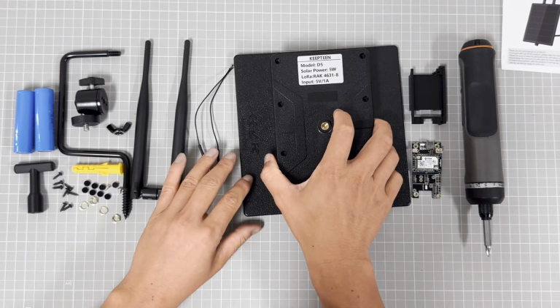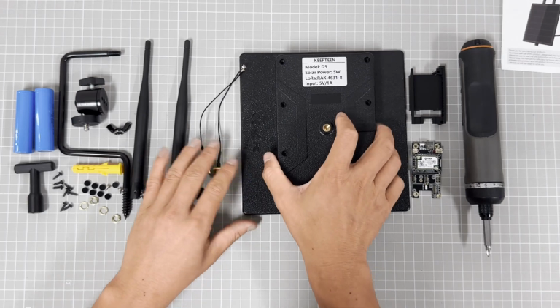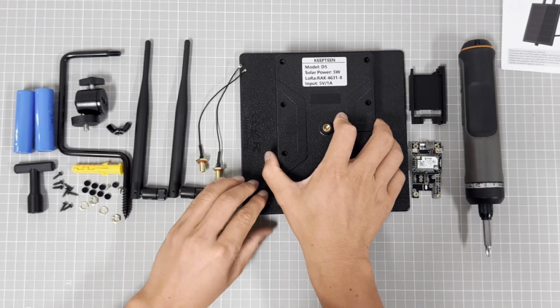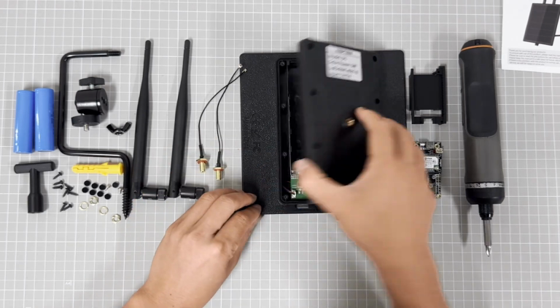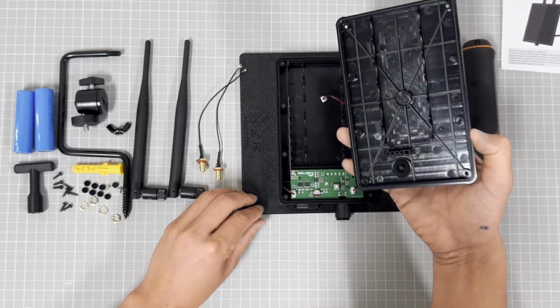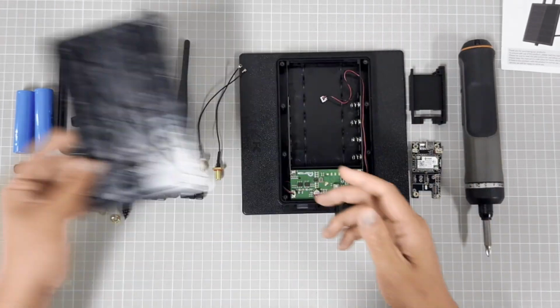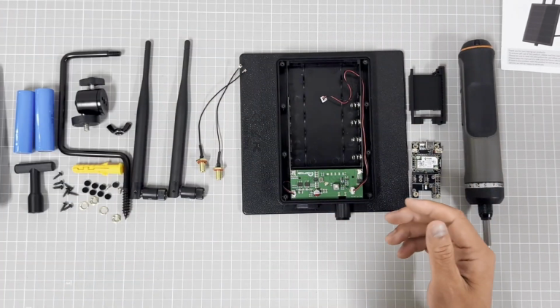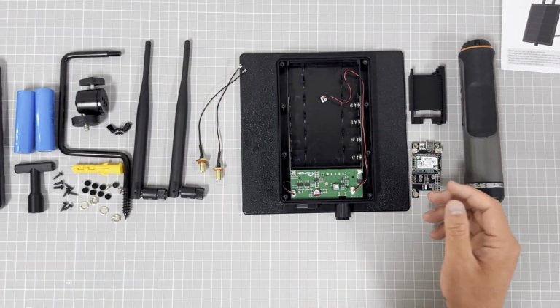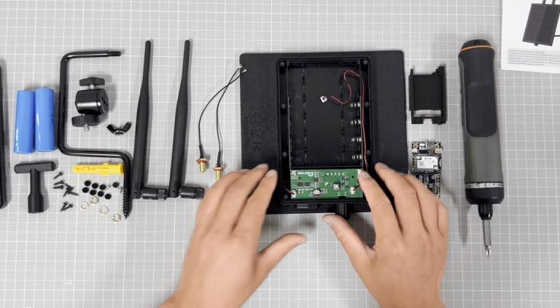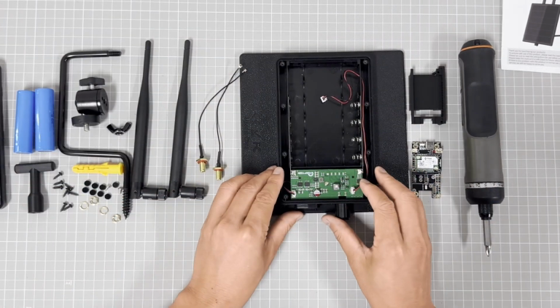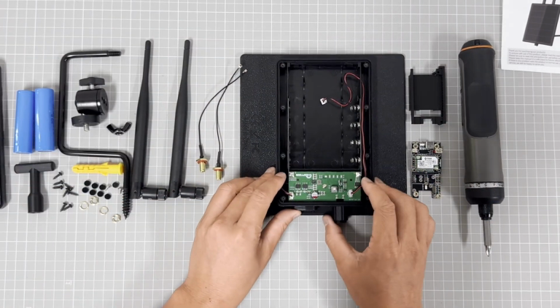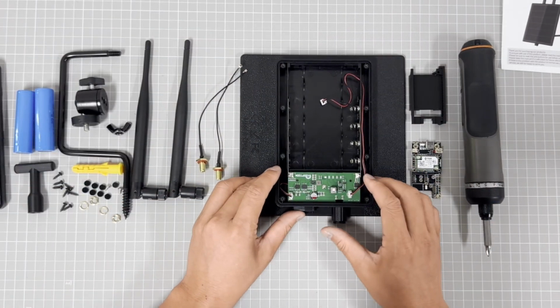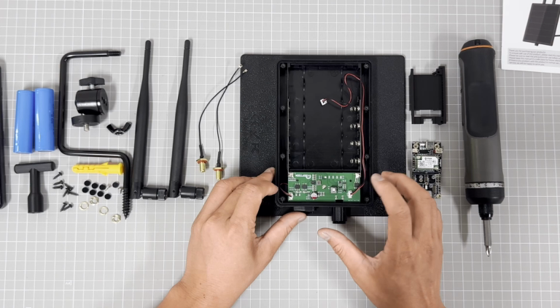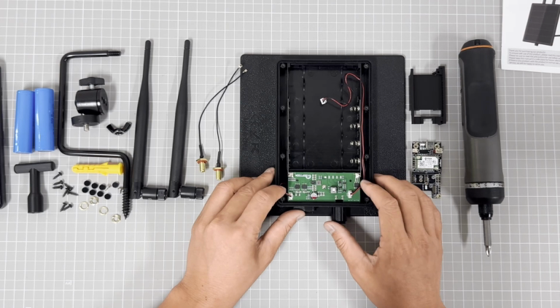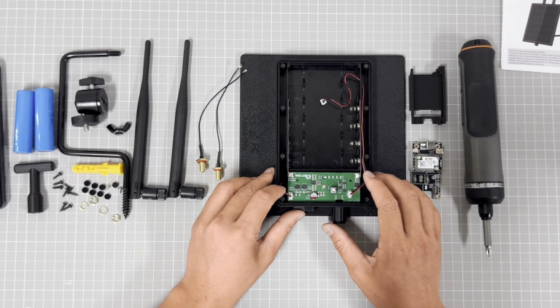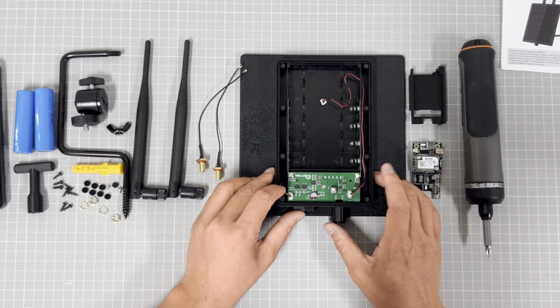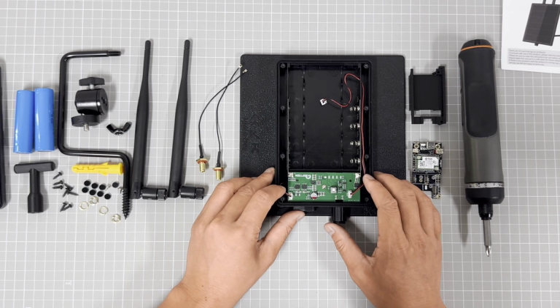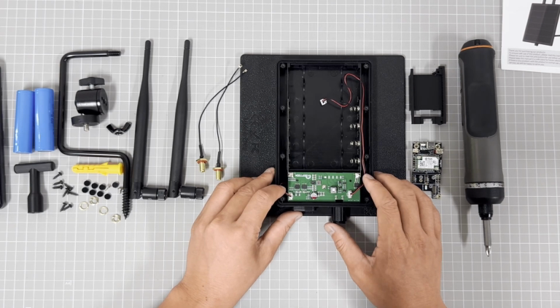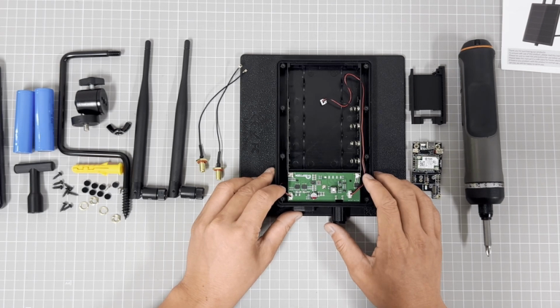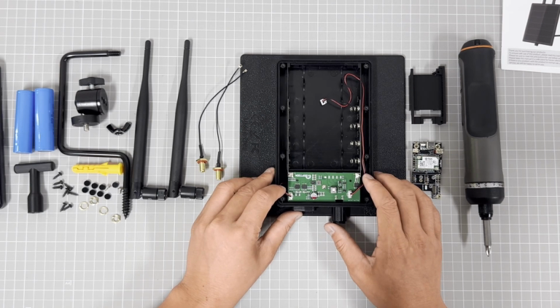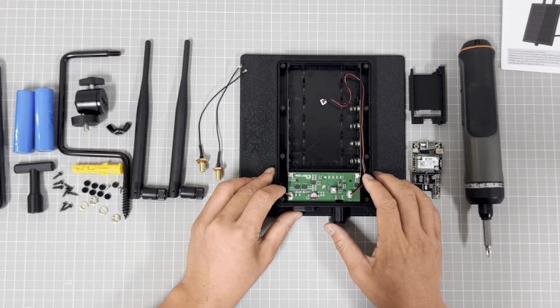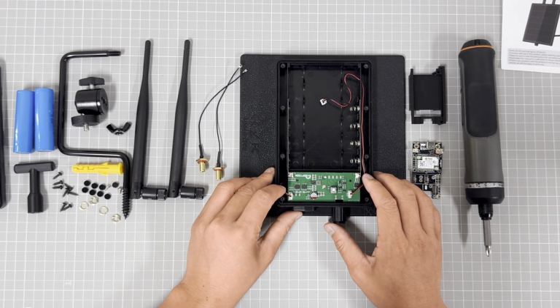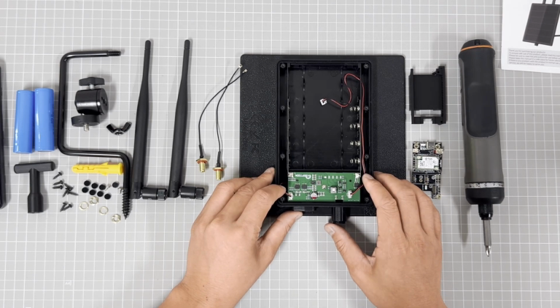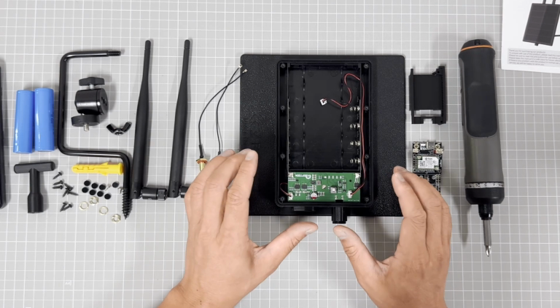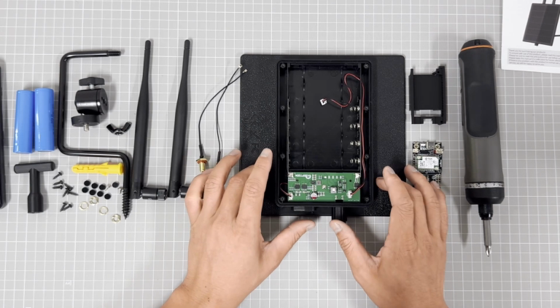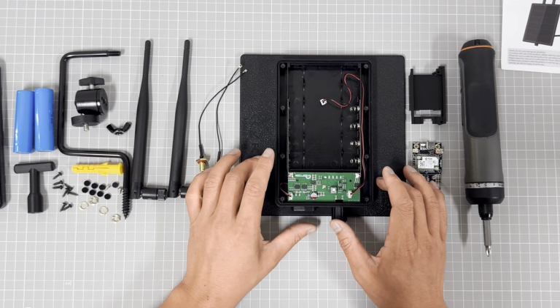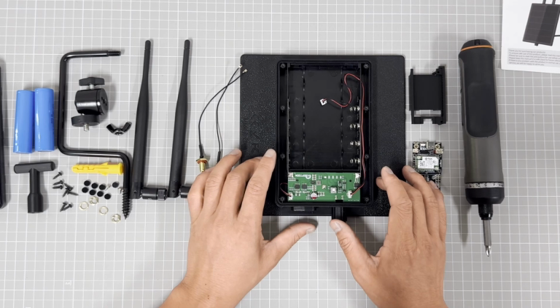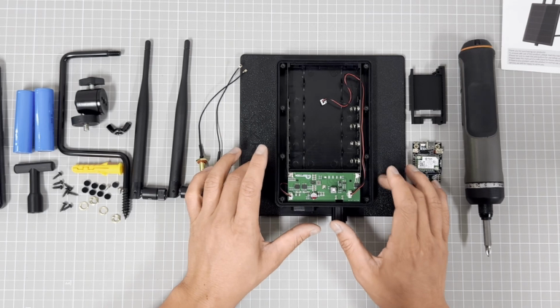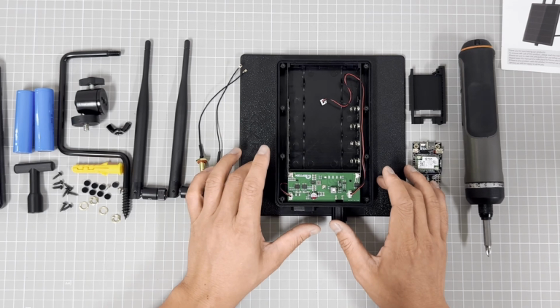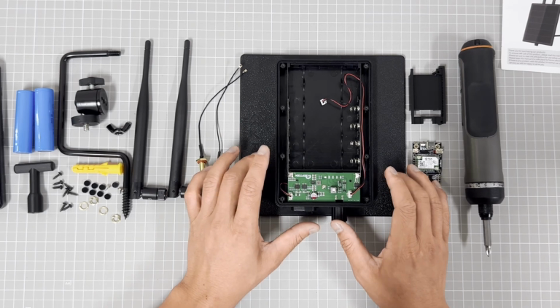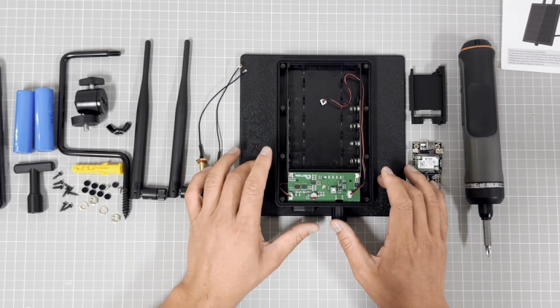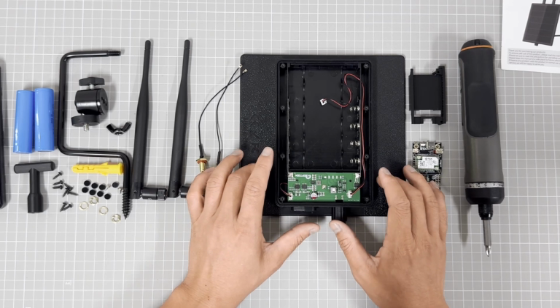Let's open it. This is our D5 Sonar system inside, and this version was specially designed for the LoRa.